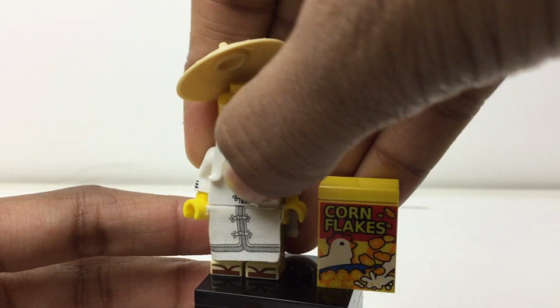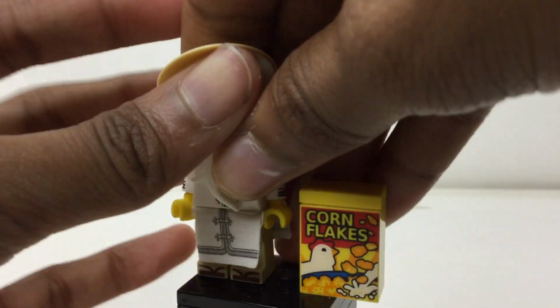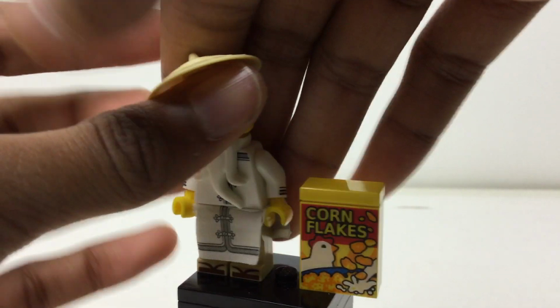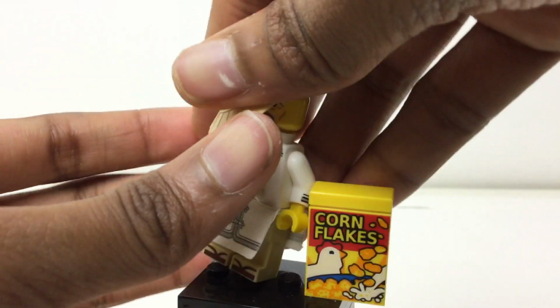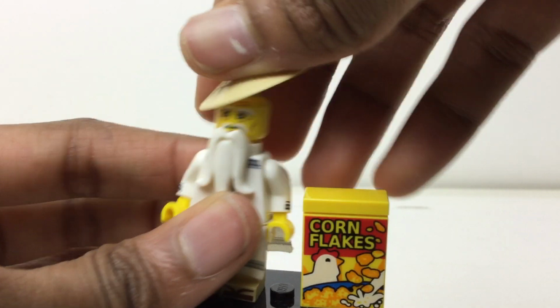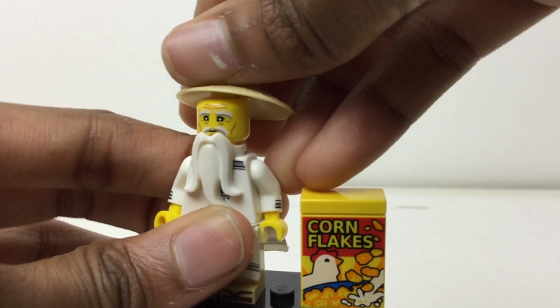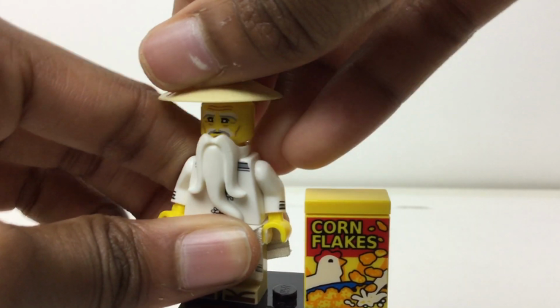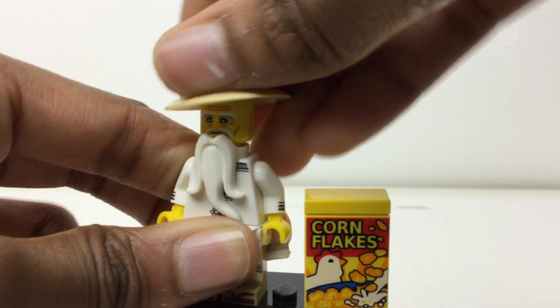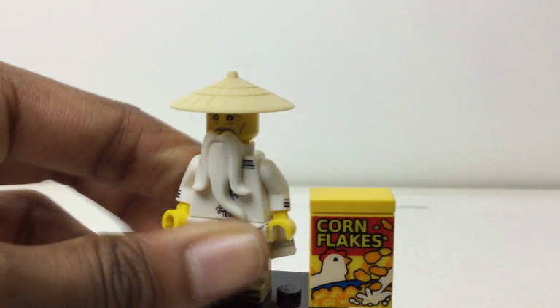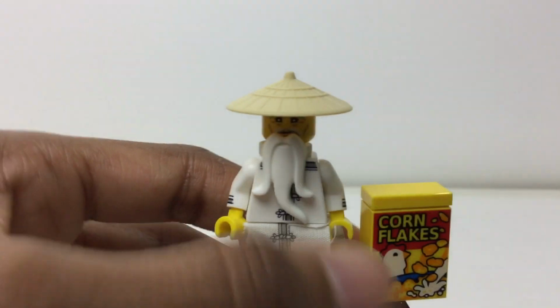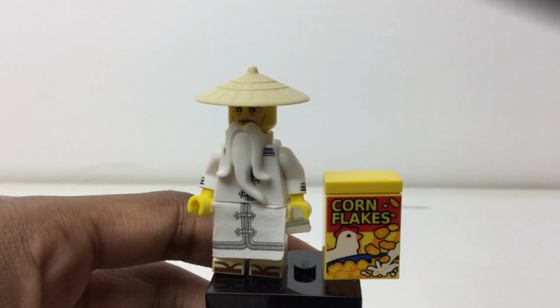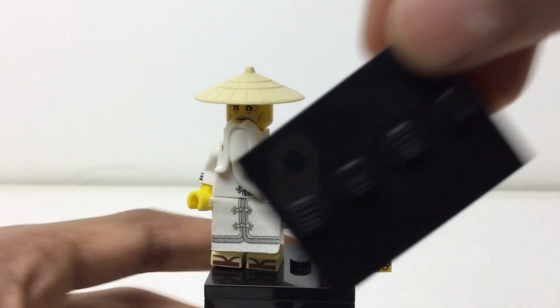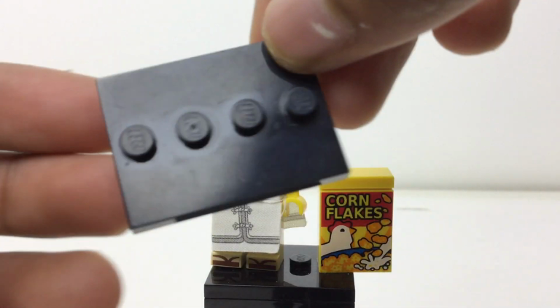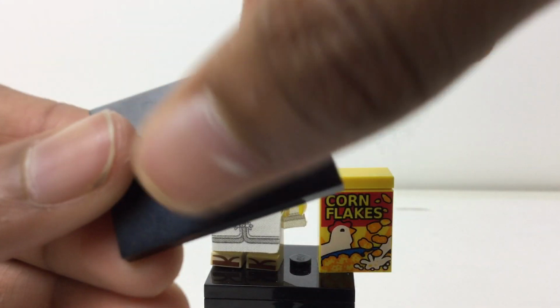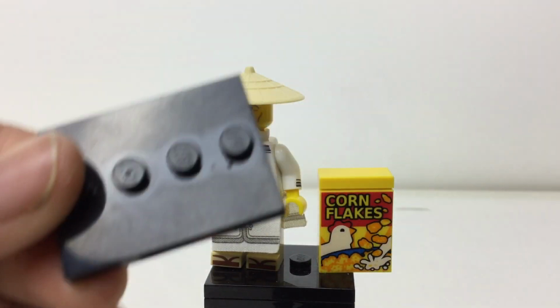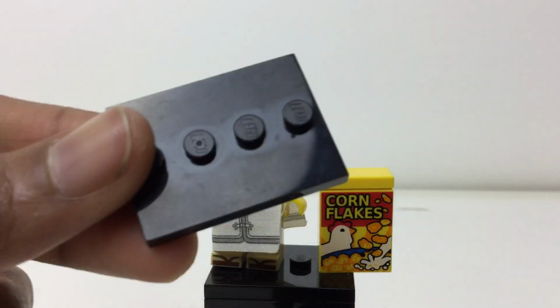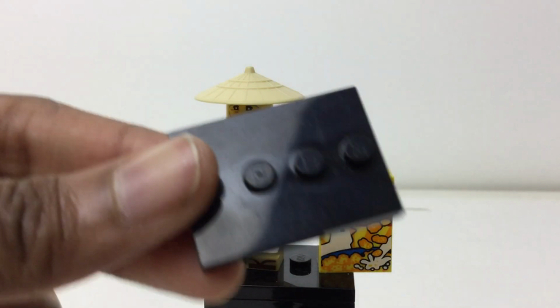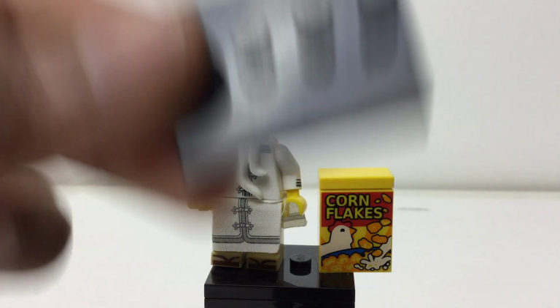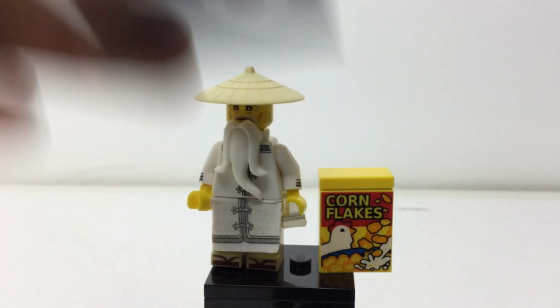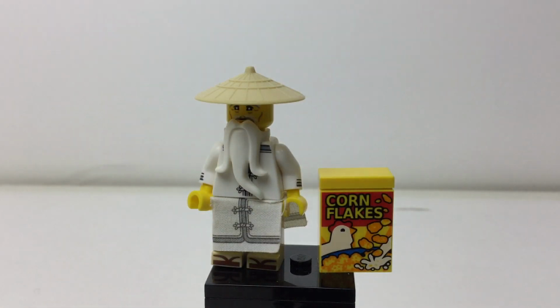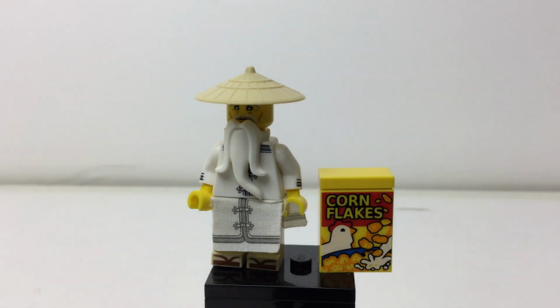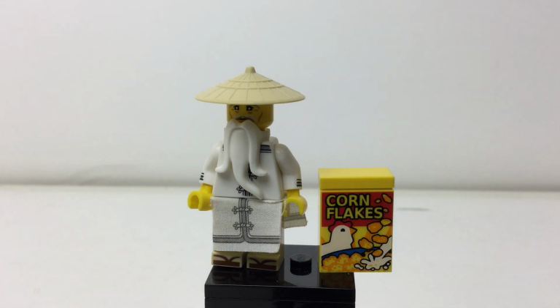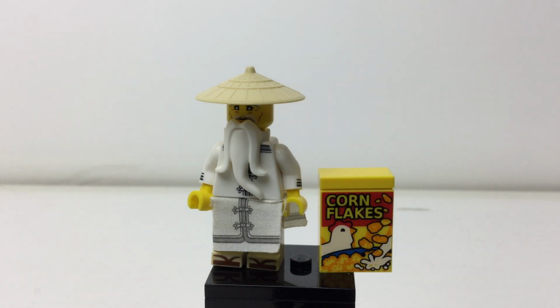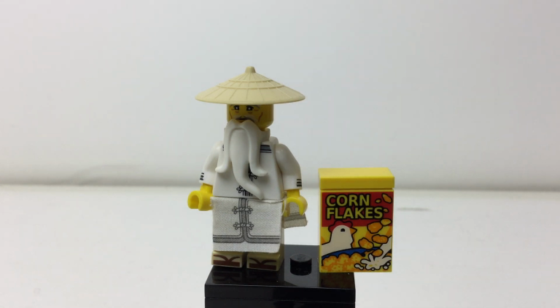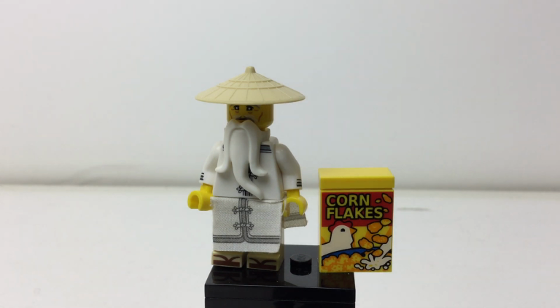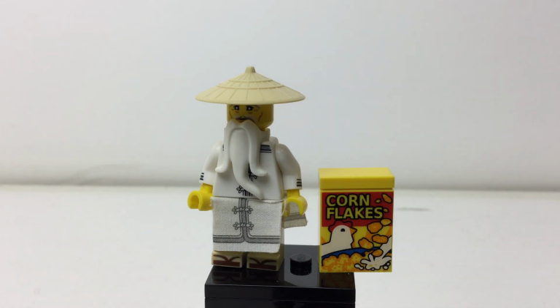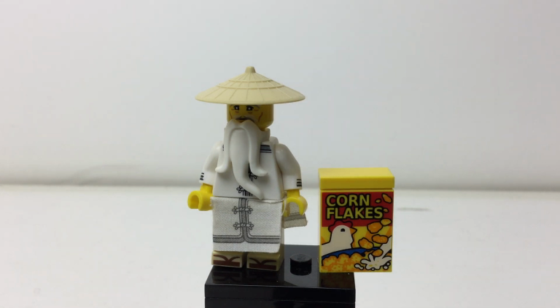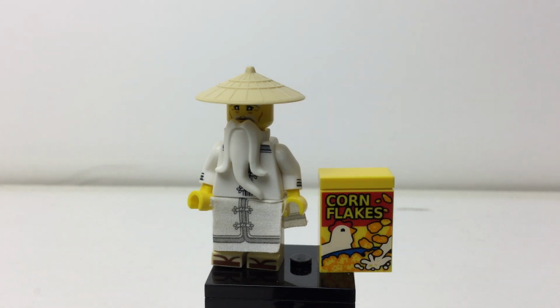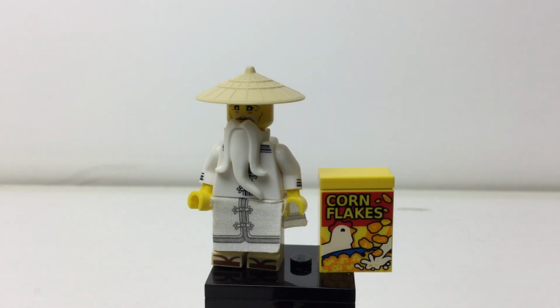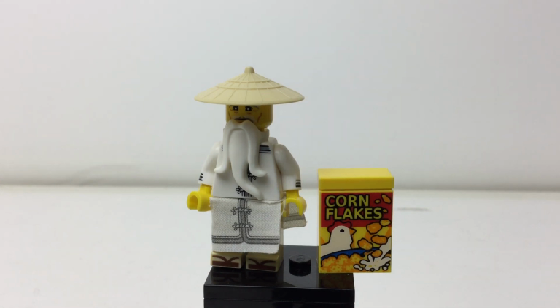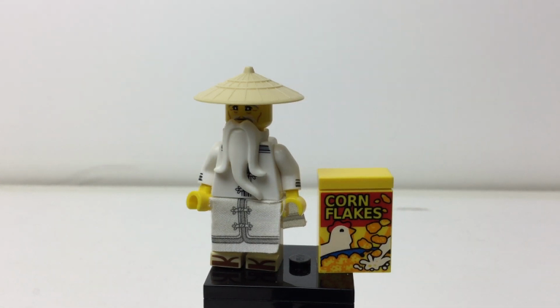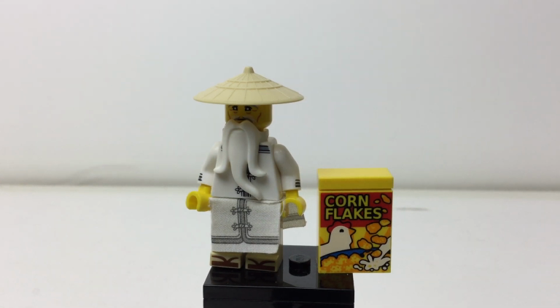I think blind bags are overpriced — these should be $1, not $4. He does come with his minifigure stand; I wish it had the Lego Ninjago Movie logo. But yeah, that's it for this video. I hope you liked it. Please subscribe, leave a comment down below, and I'll talk to you again soon. Bye.